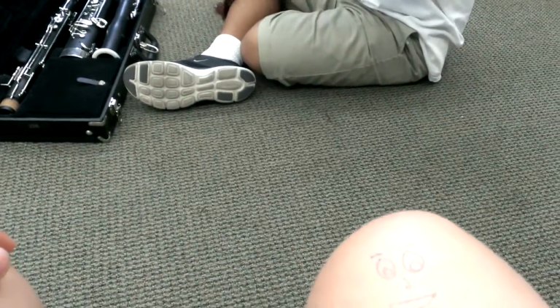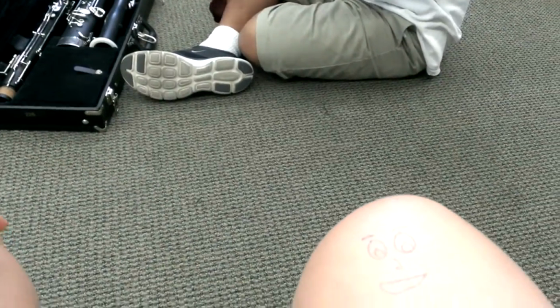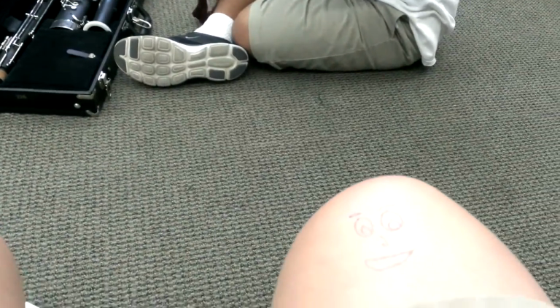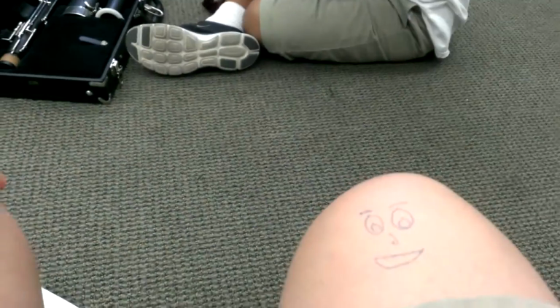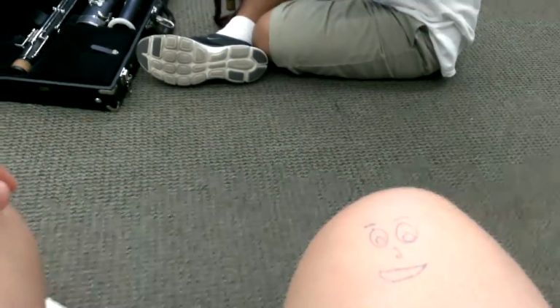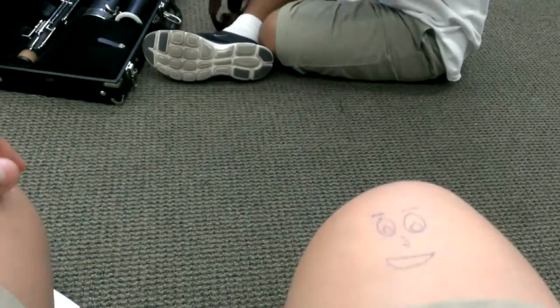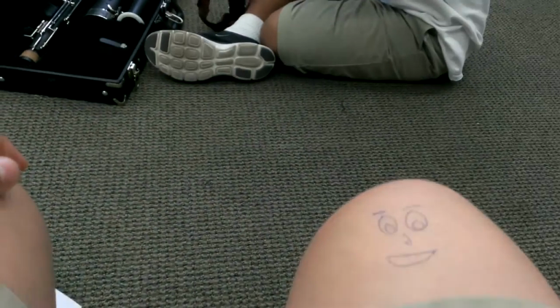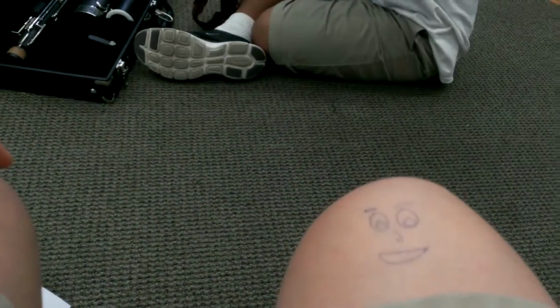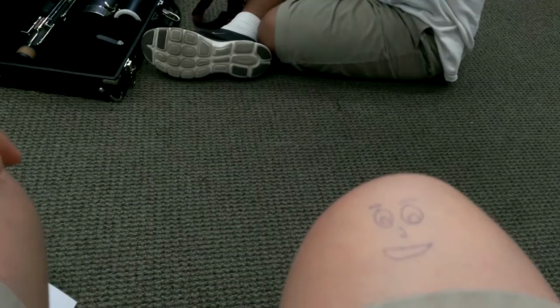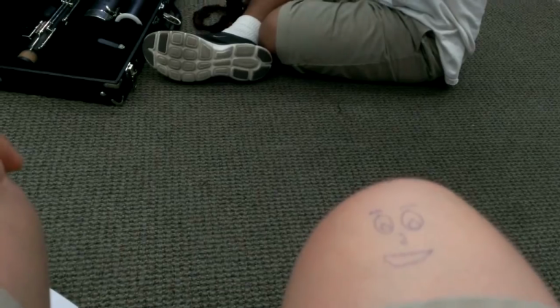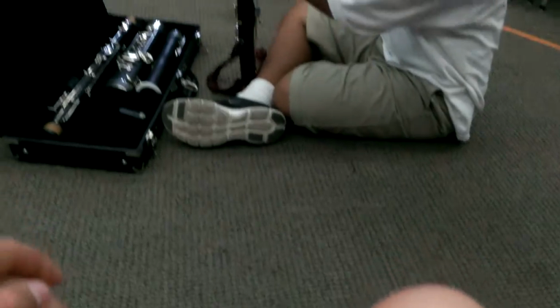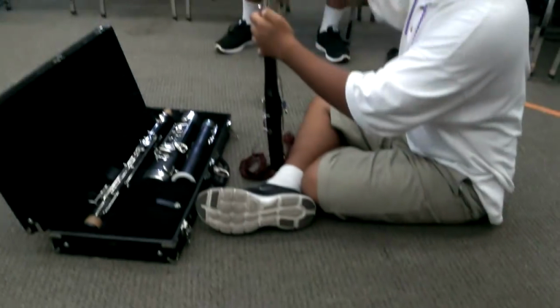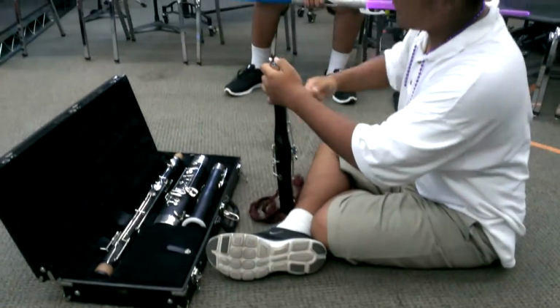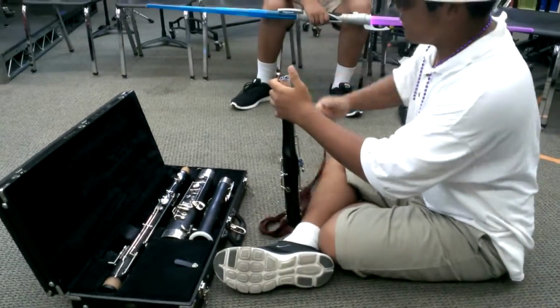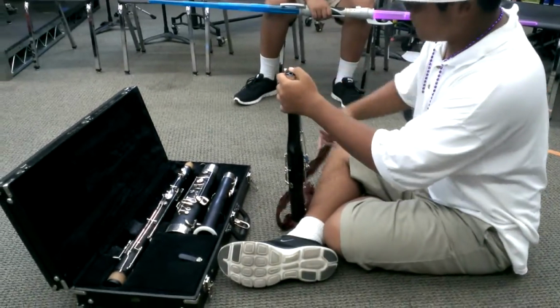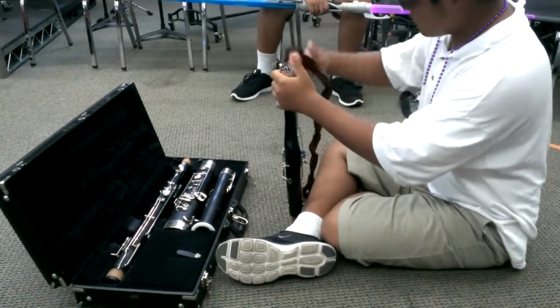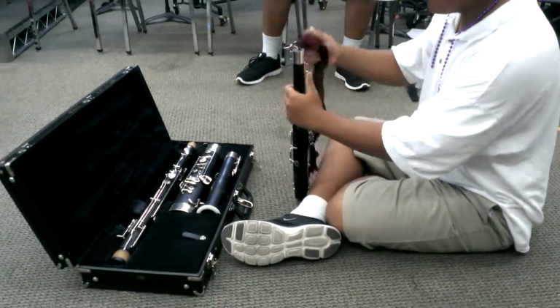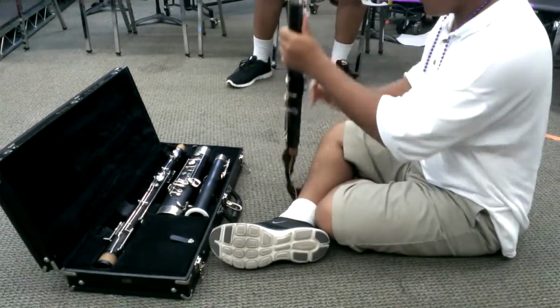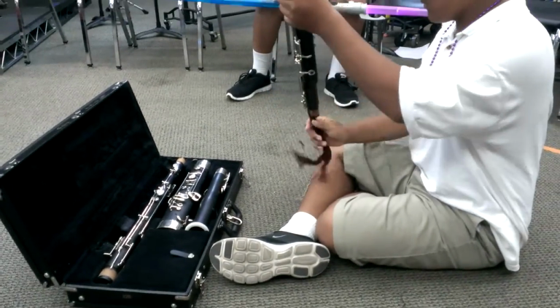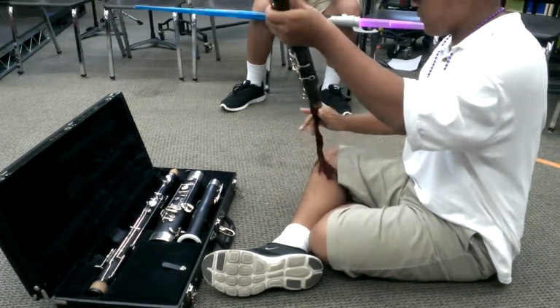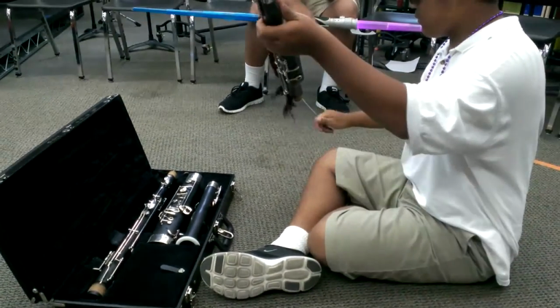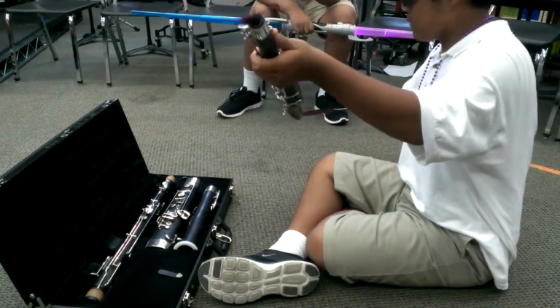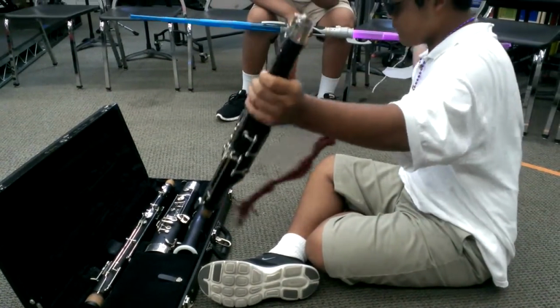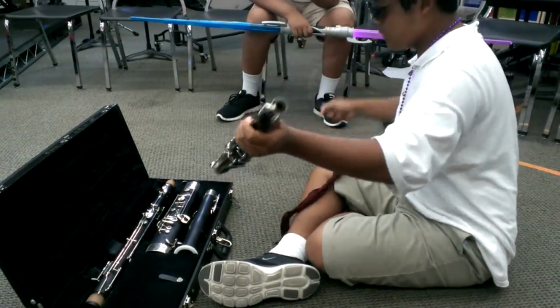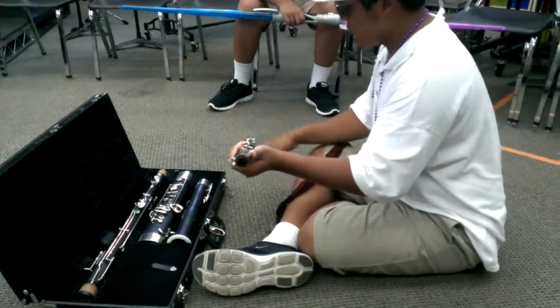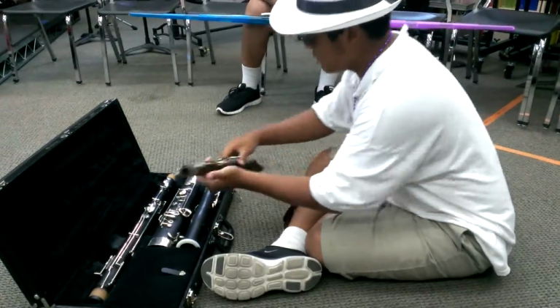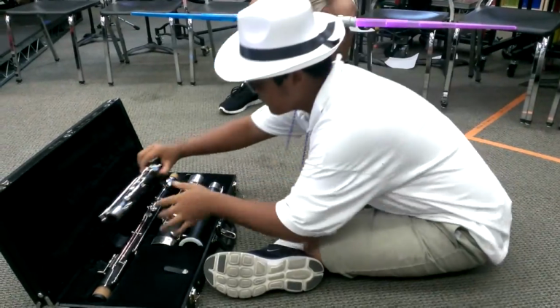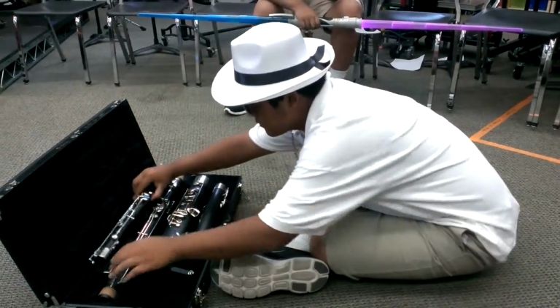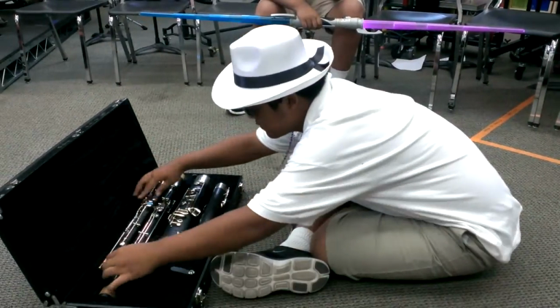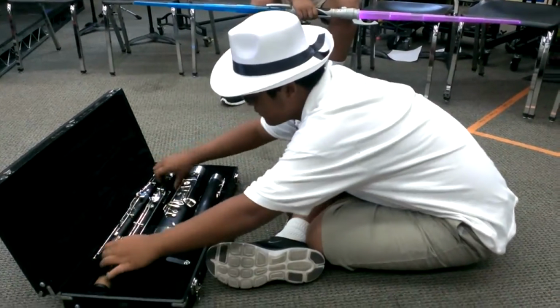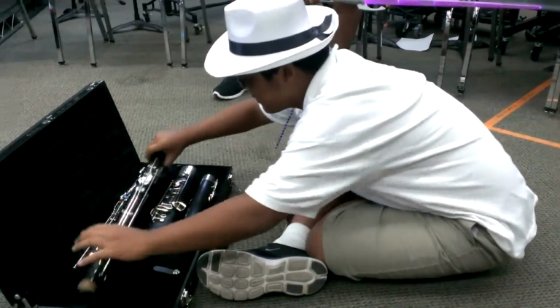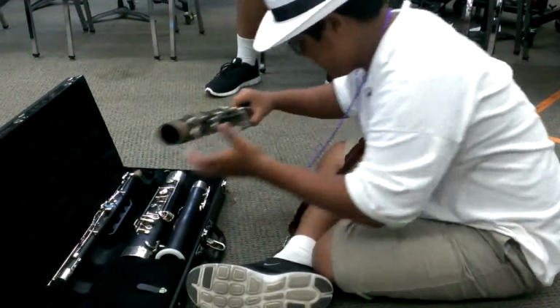Okay, so what happens is you're here, and Kyle, he's cleaning his instrument. See how he cleans his instrument? That's the exact same way we have to do it.